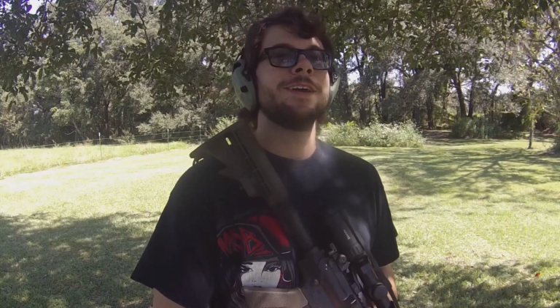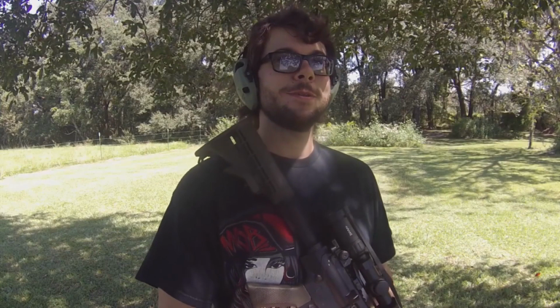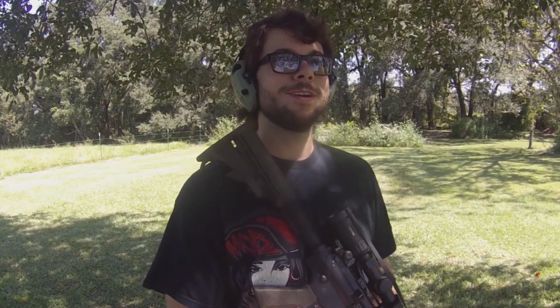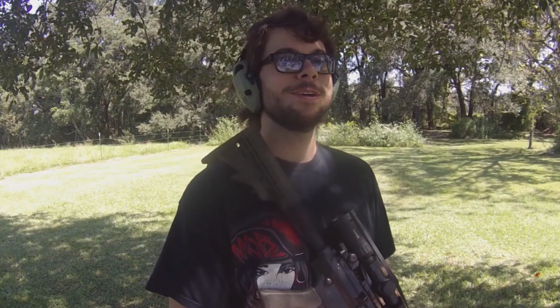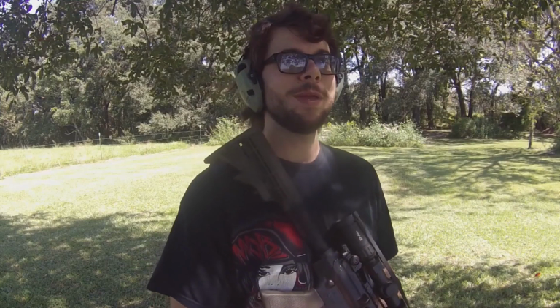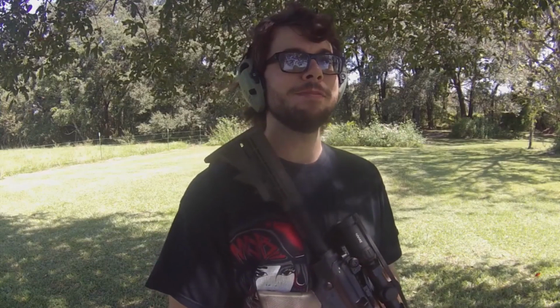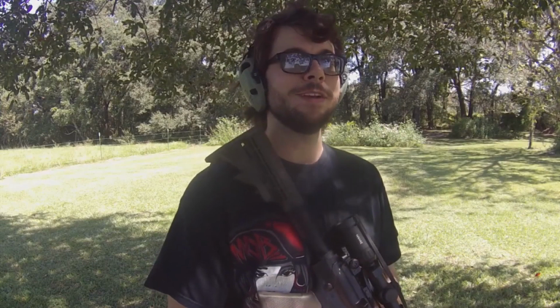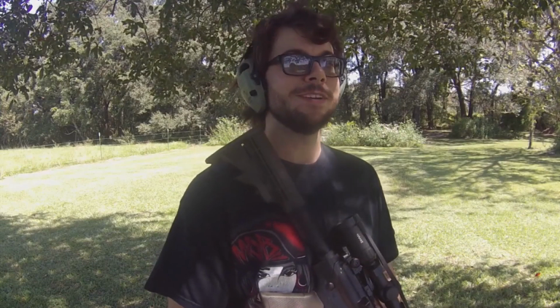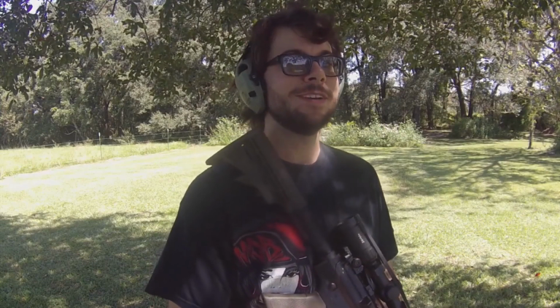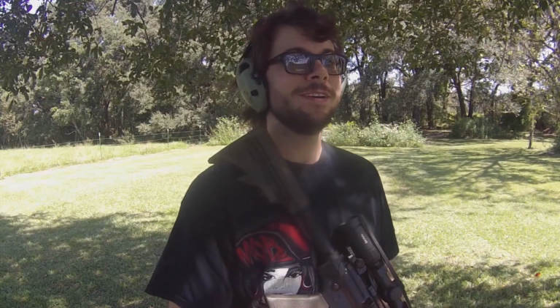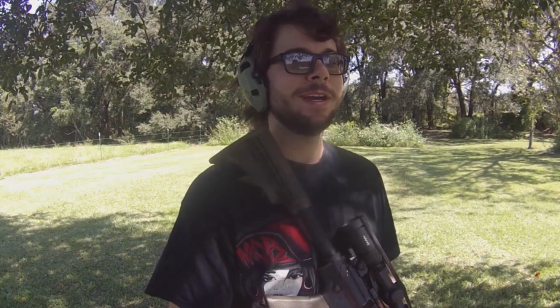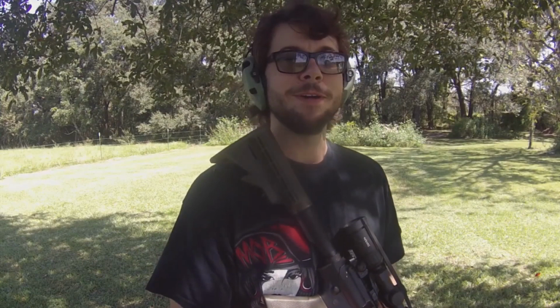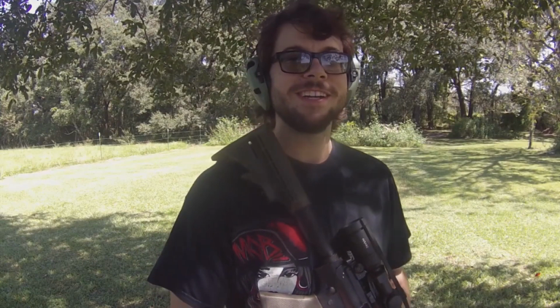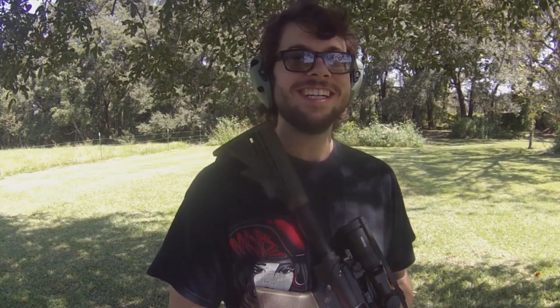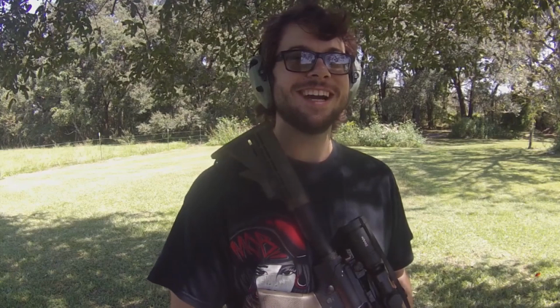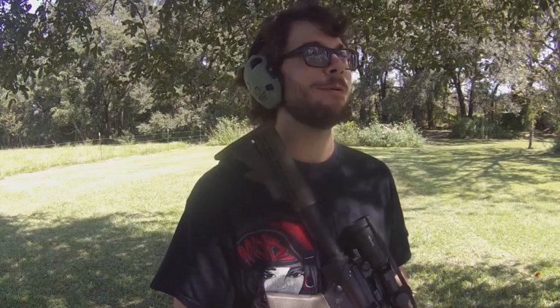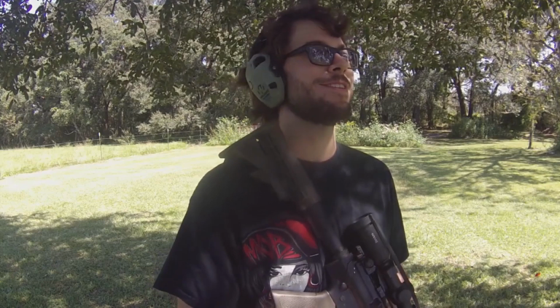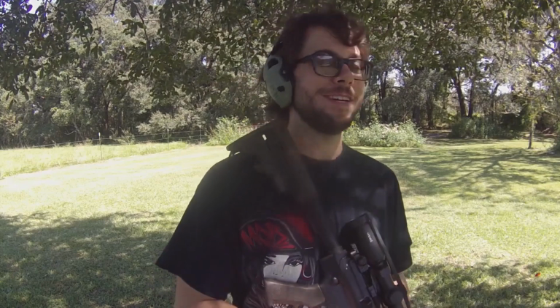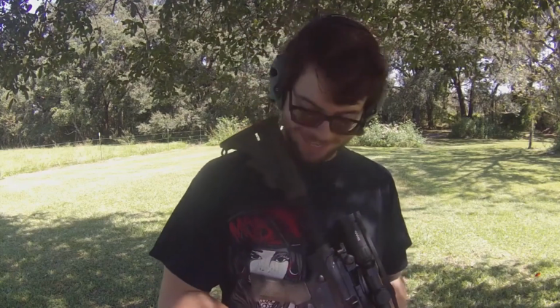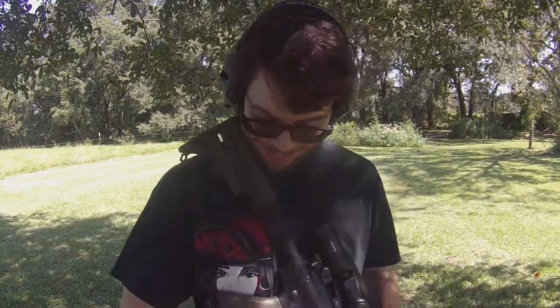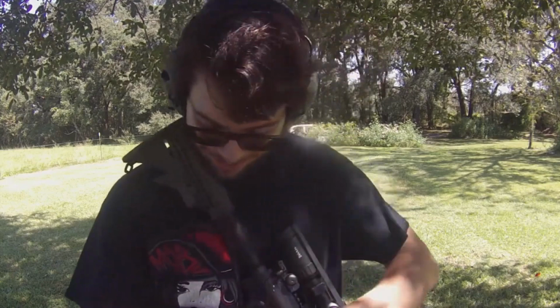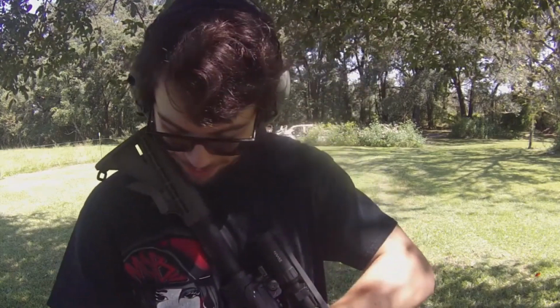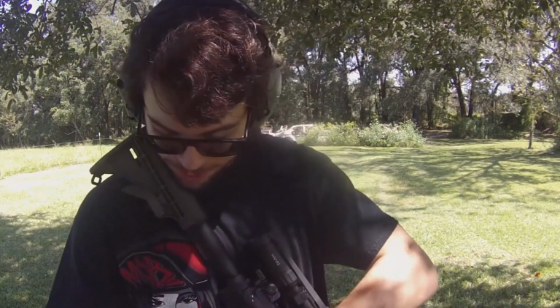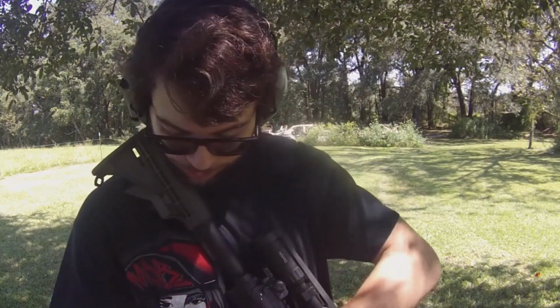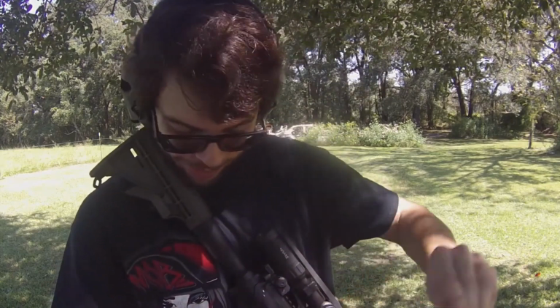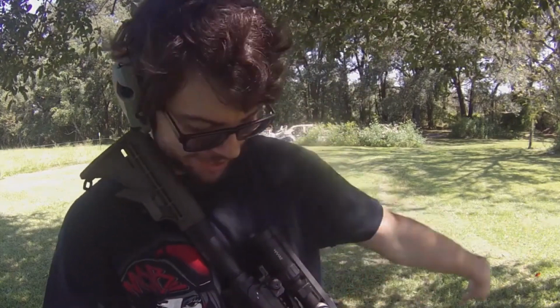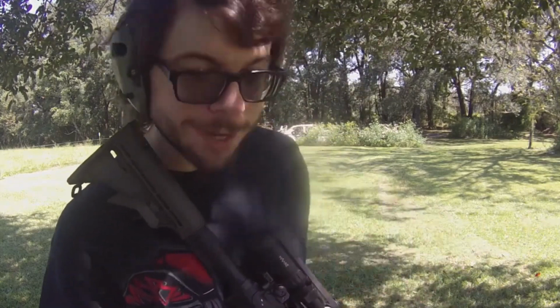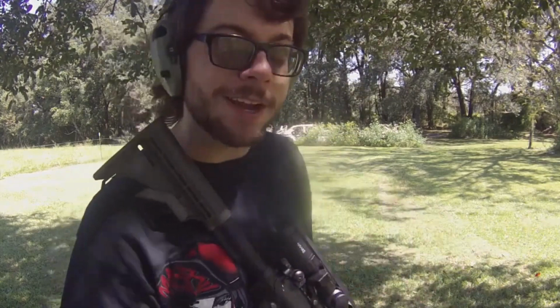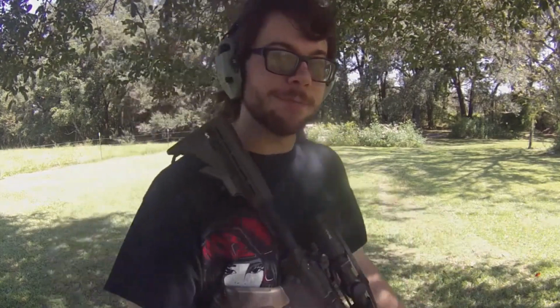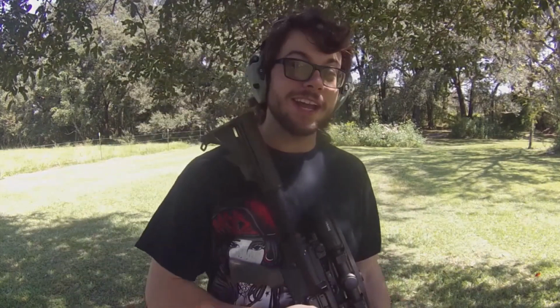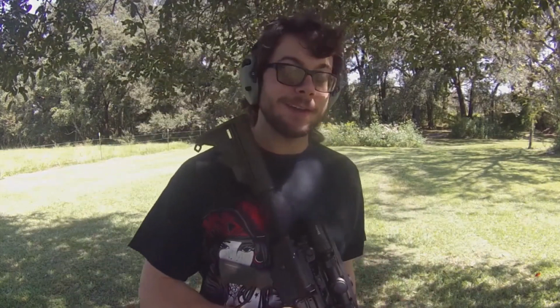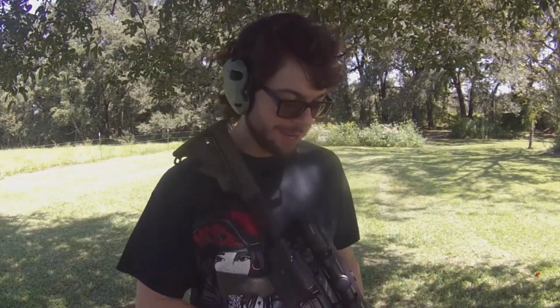Hello there, people of the internet. Man, I'm hungry. I probably should have done lunch before coming out here, but hey, I'm out here now.